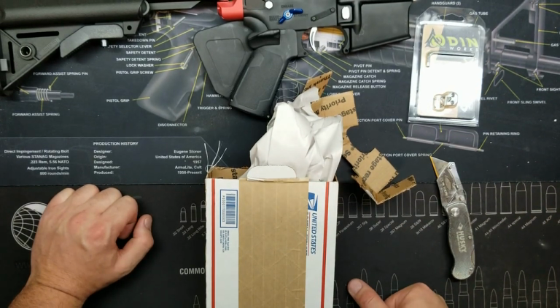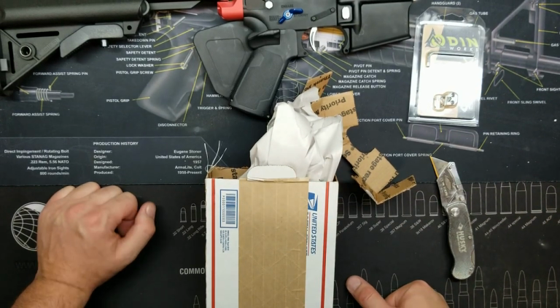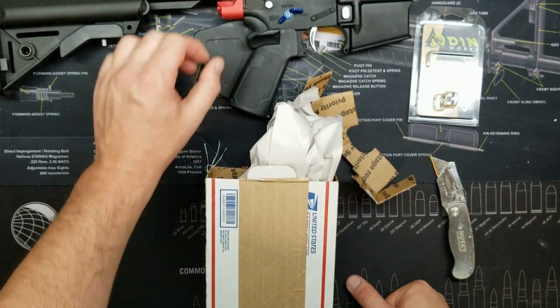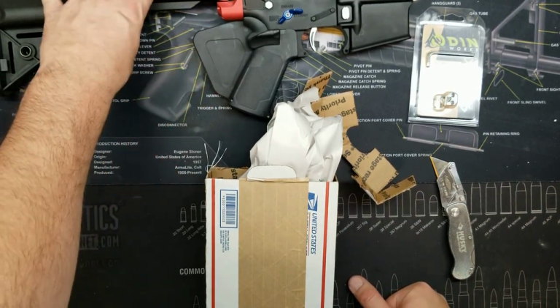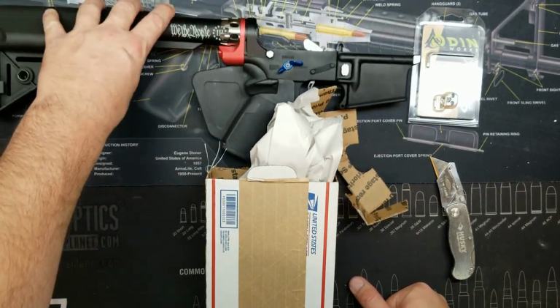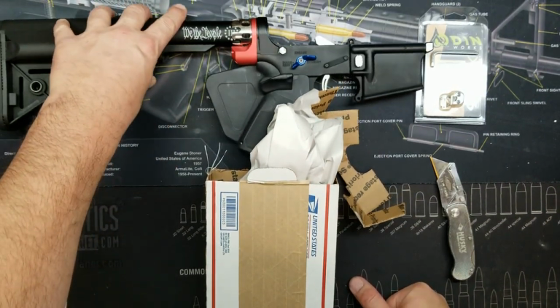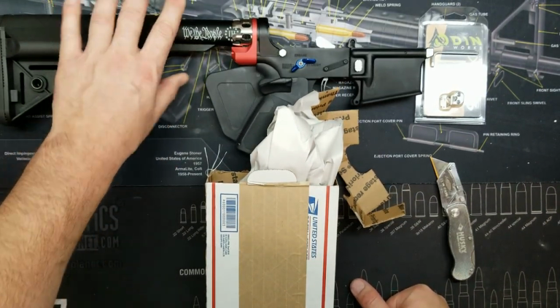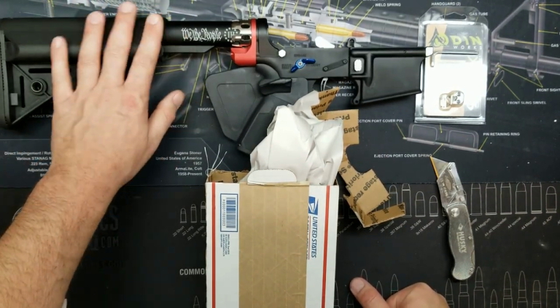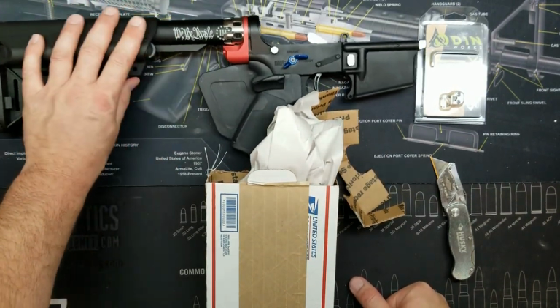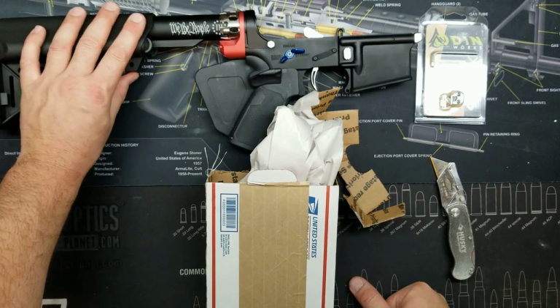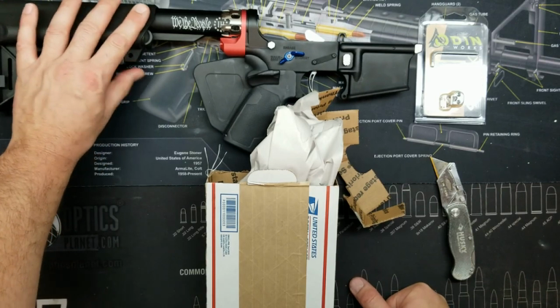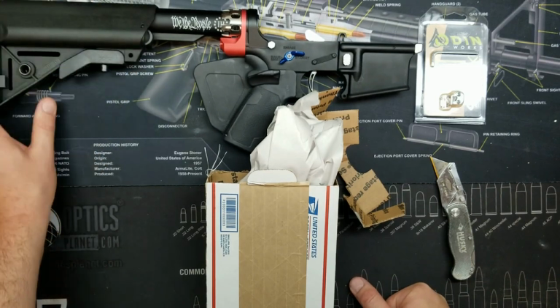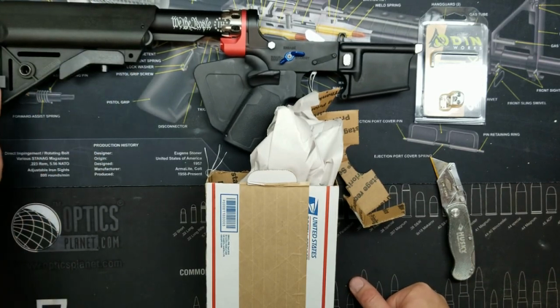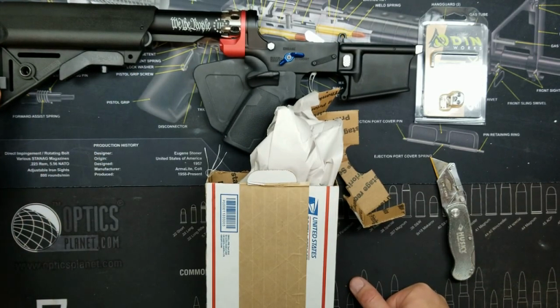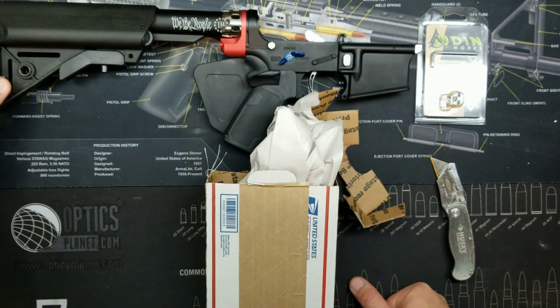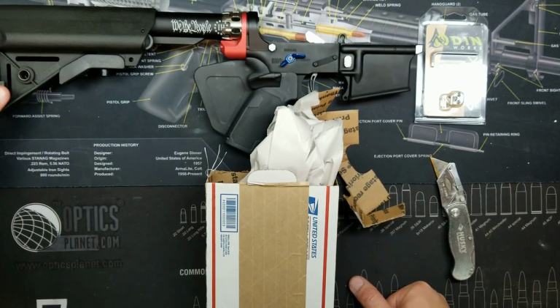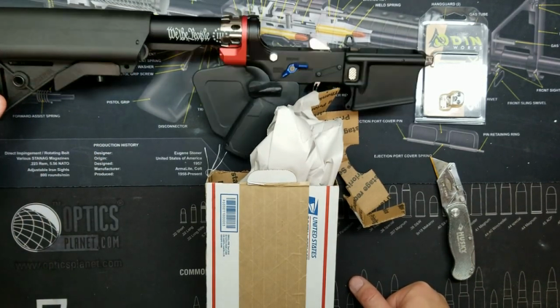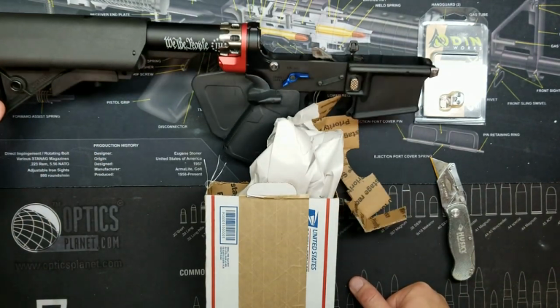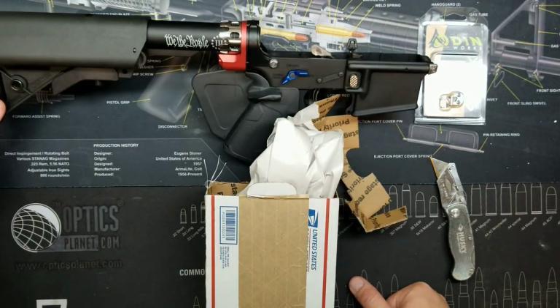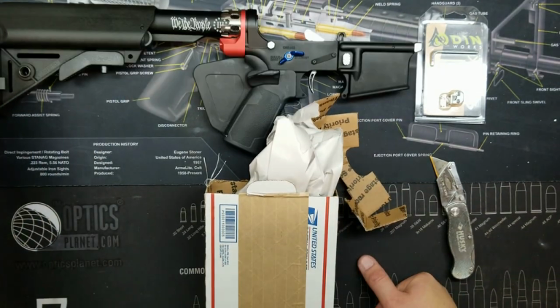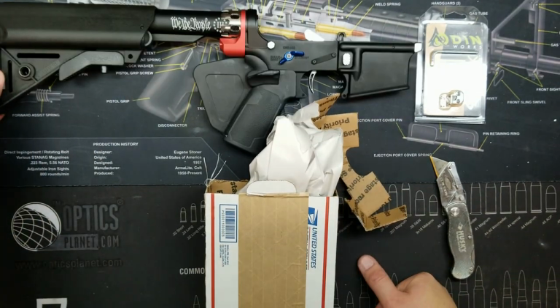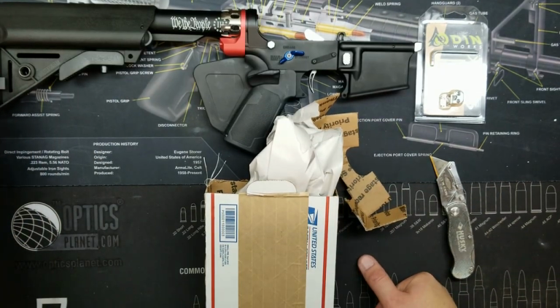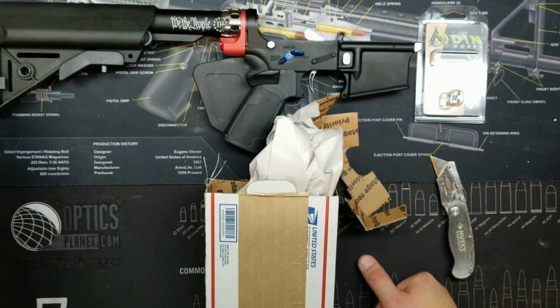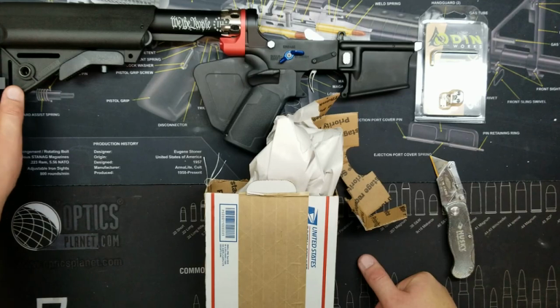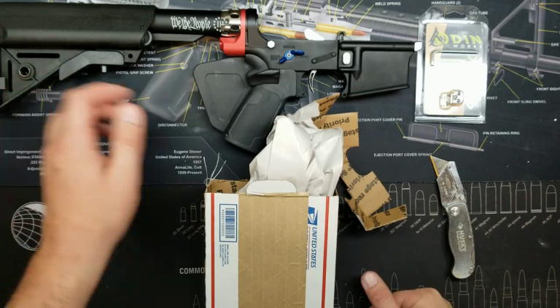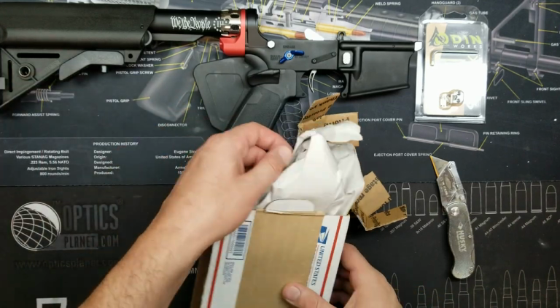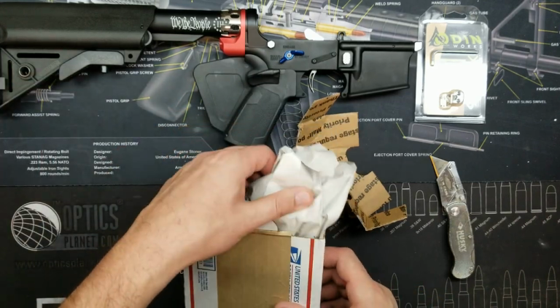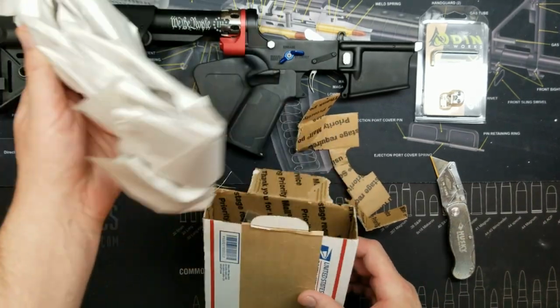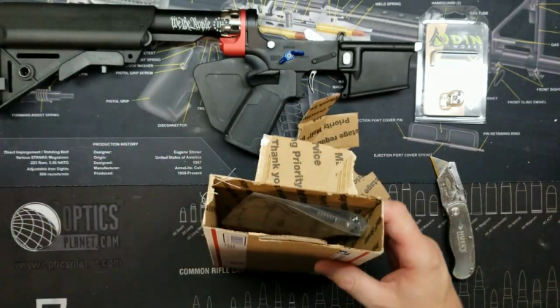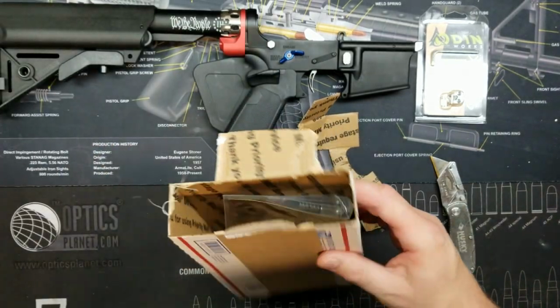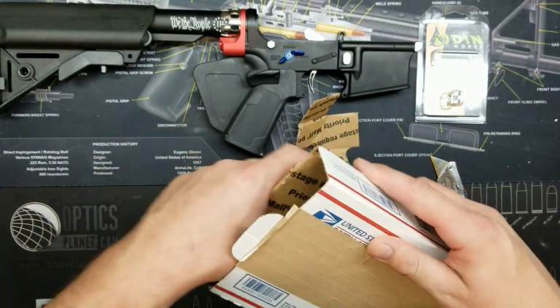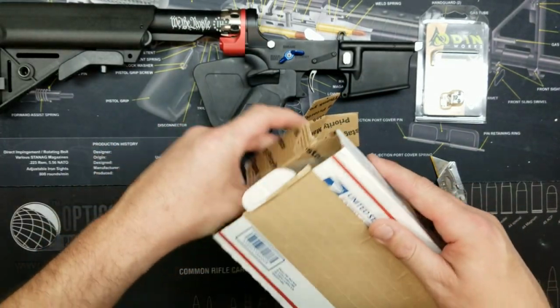The space force build — this is kind of what it's looking like right now in terms of the lower. But anyway, let's take a look at the next part we have going for this build.